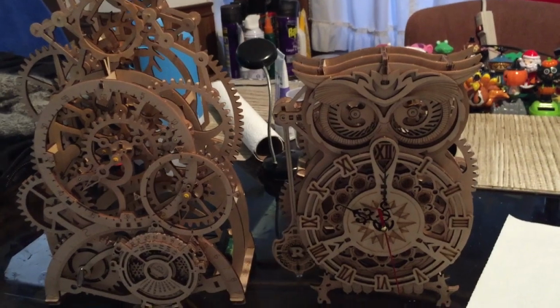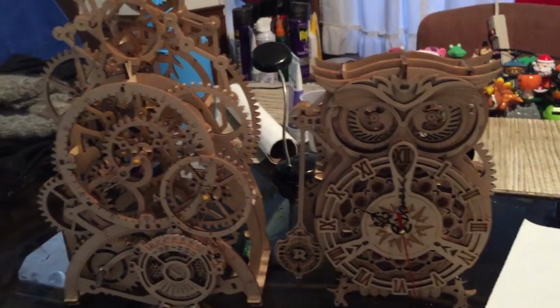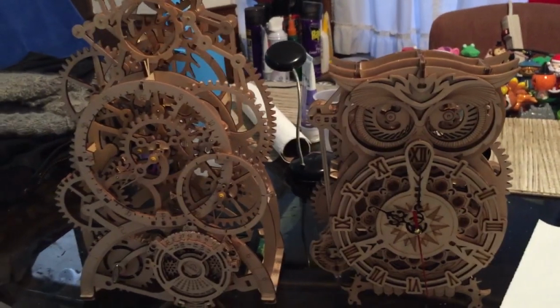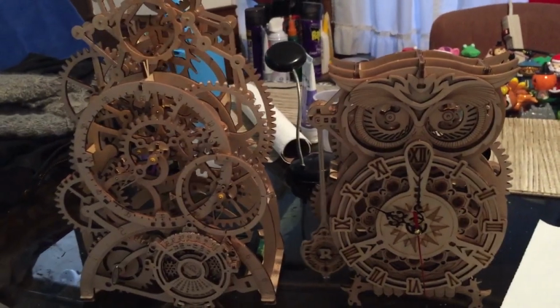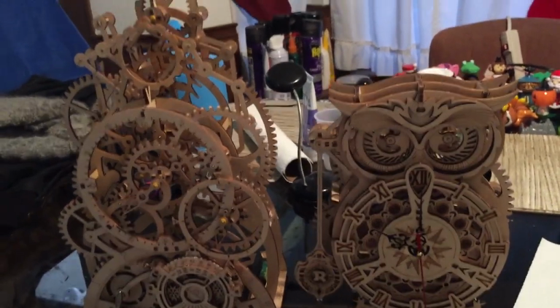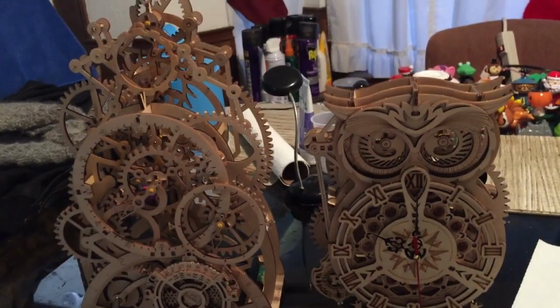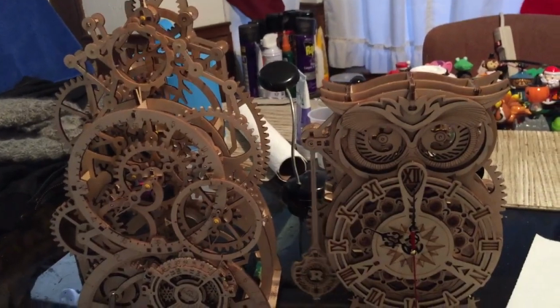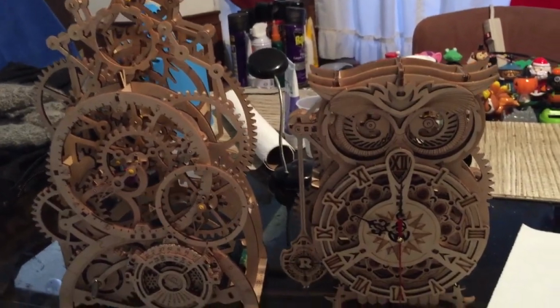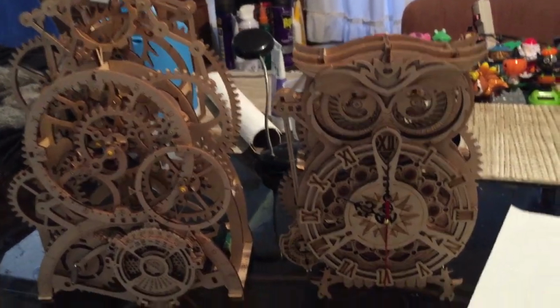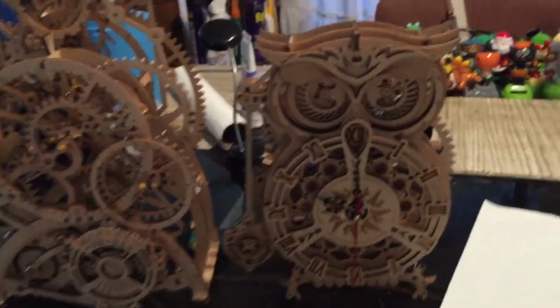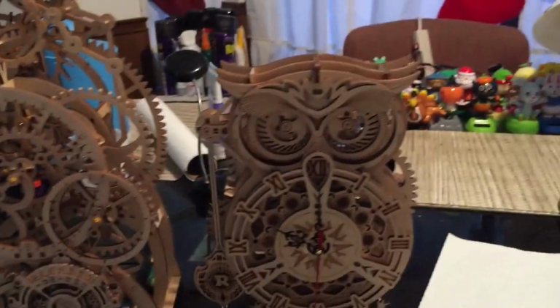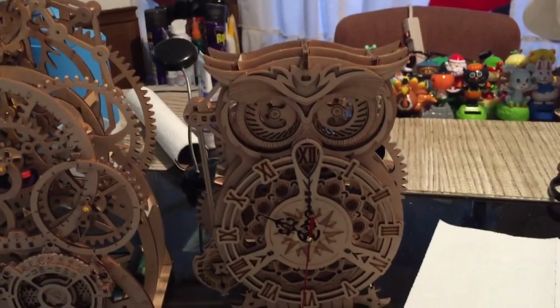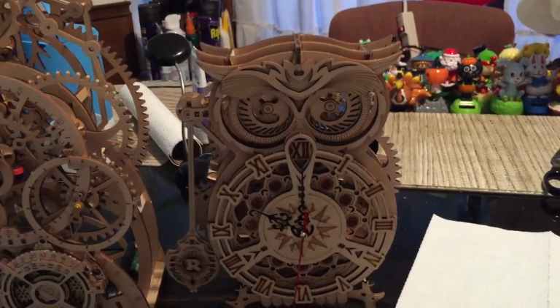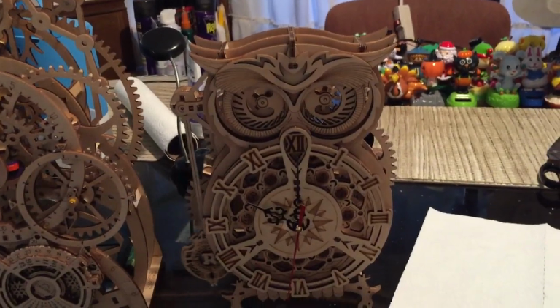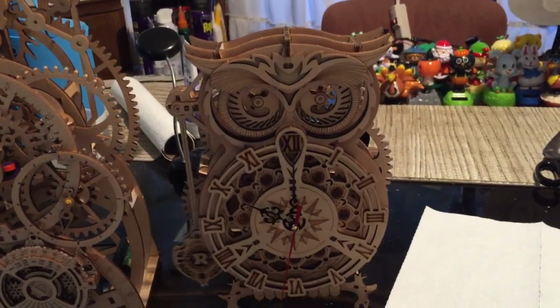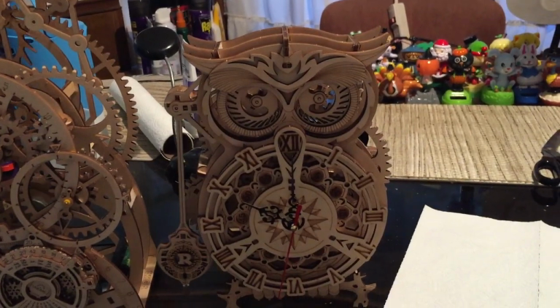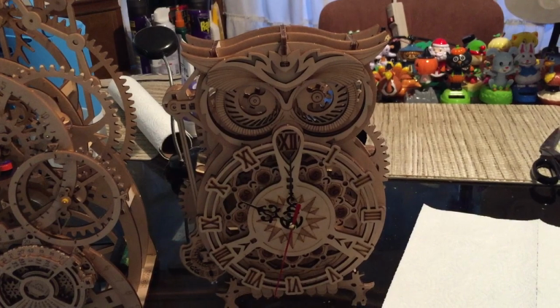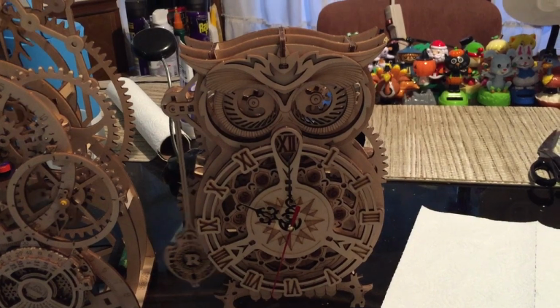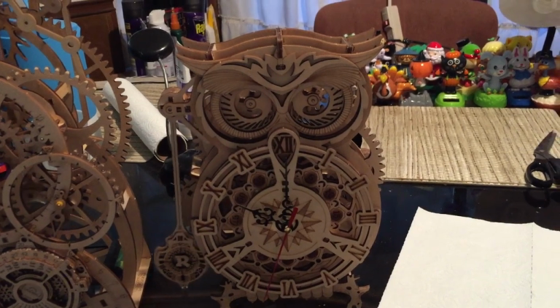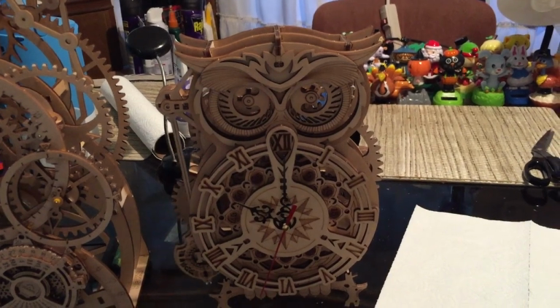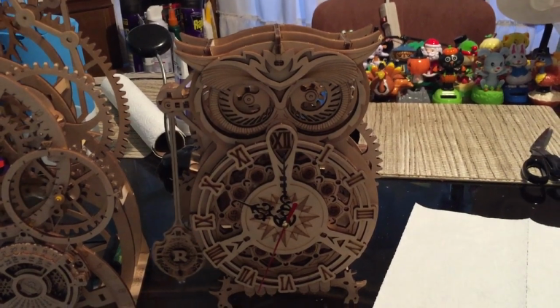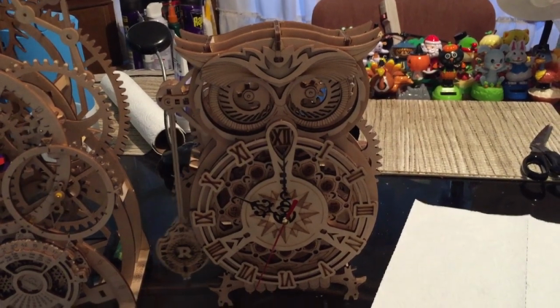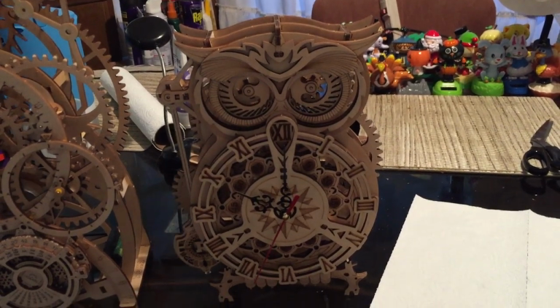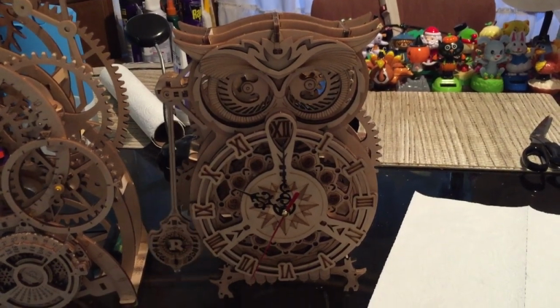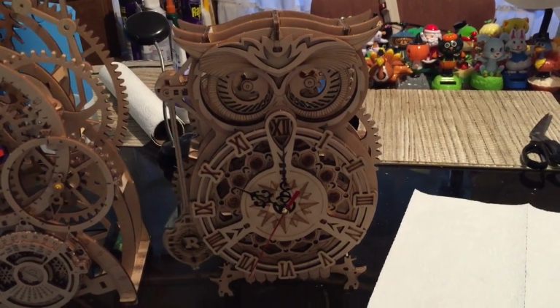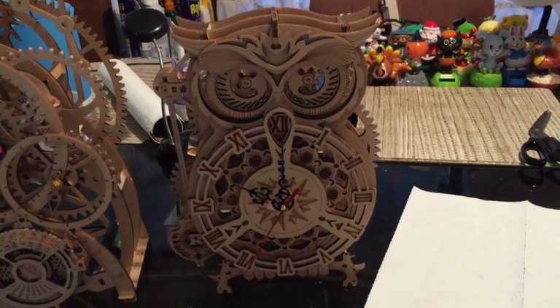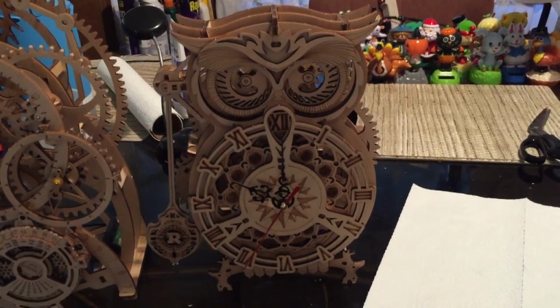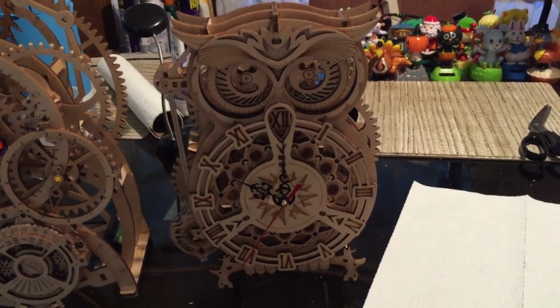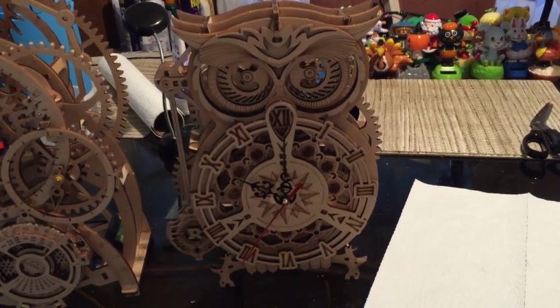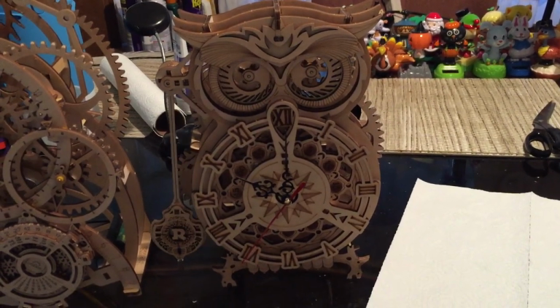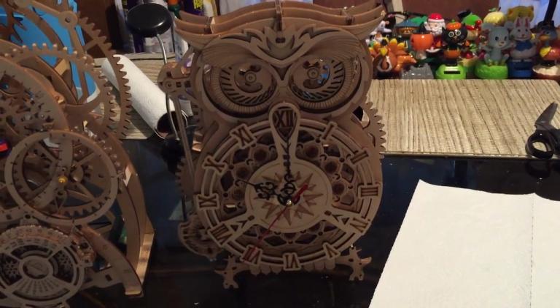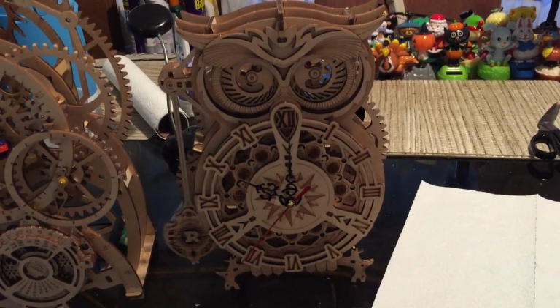Here are our two clocks we made. The owl clock — we just finished it yesterday. It took over two days of both of us working on it for about five hours a day.